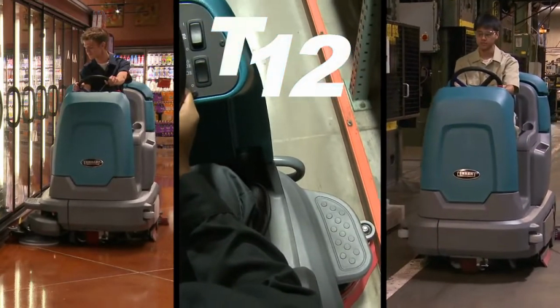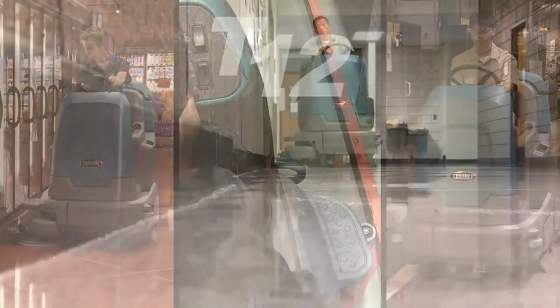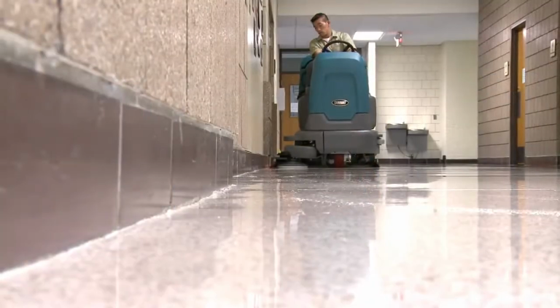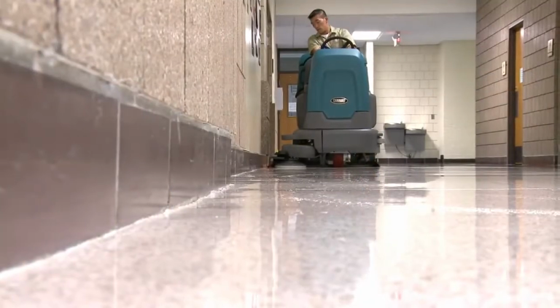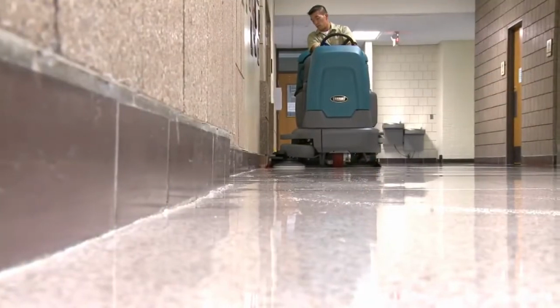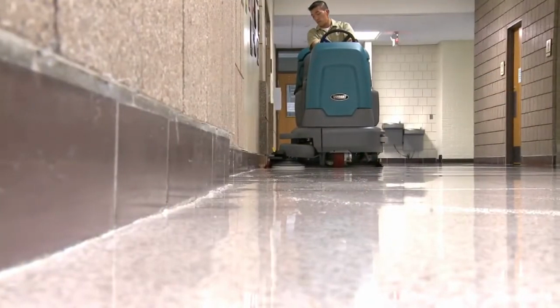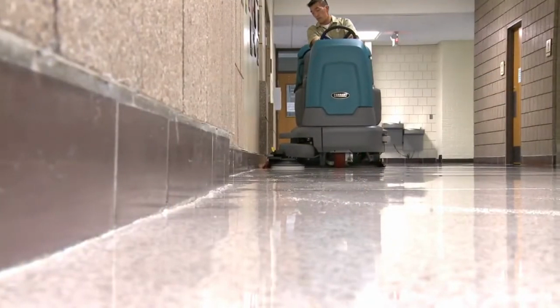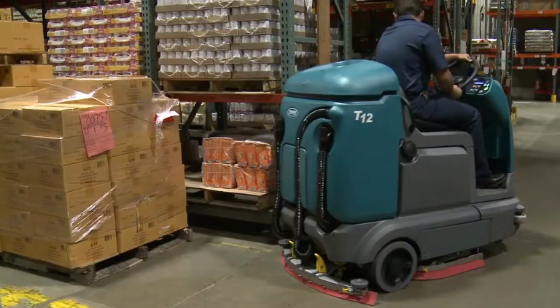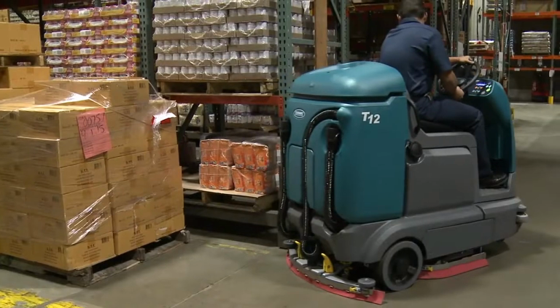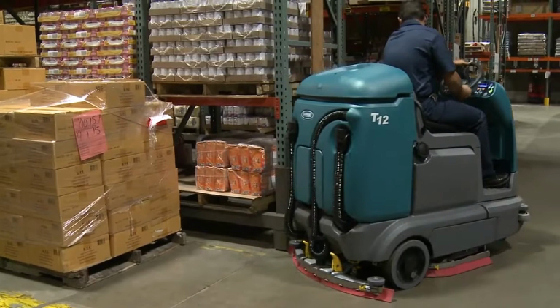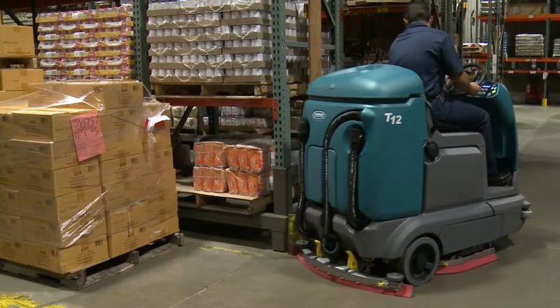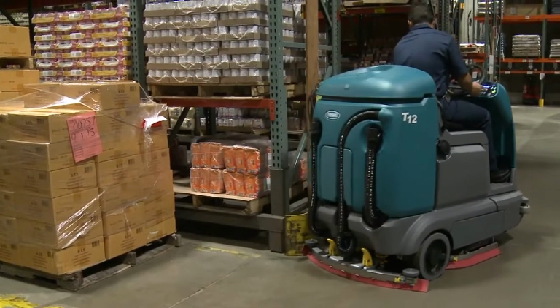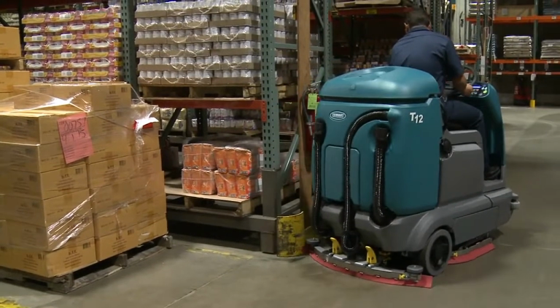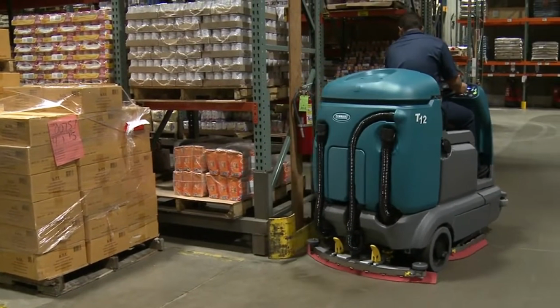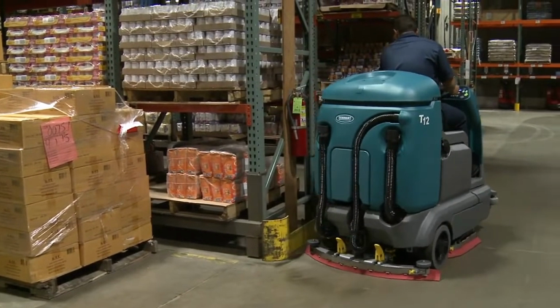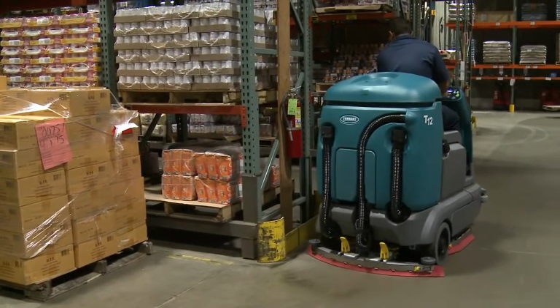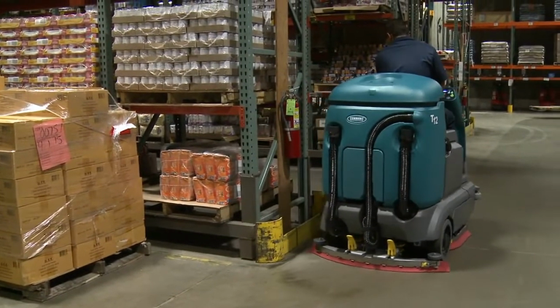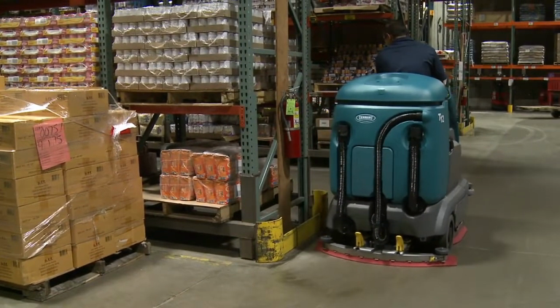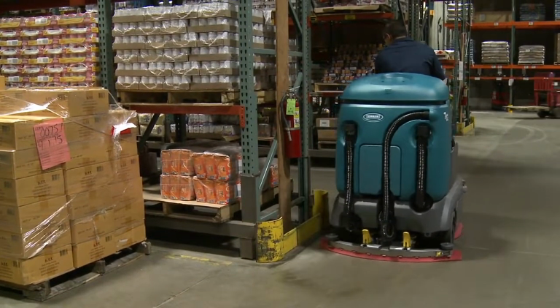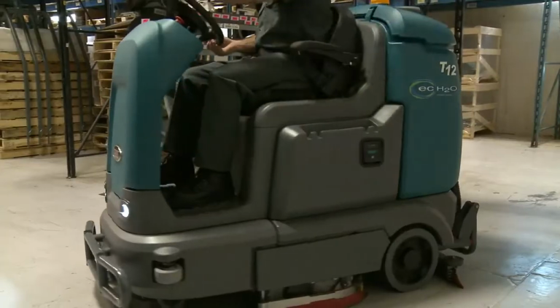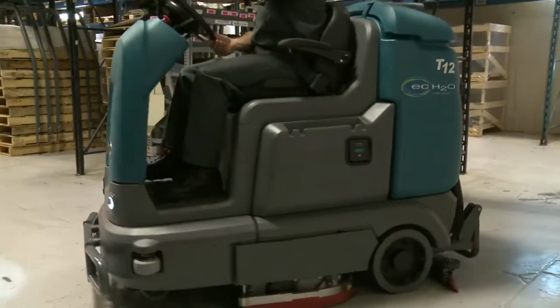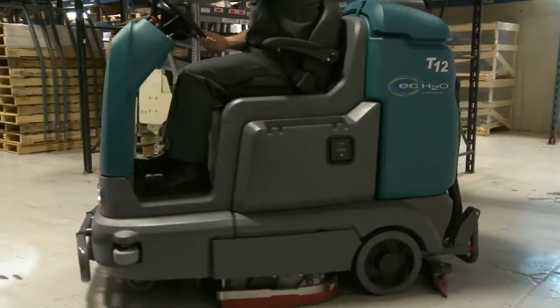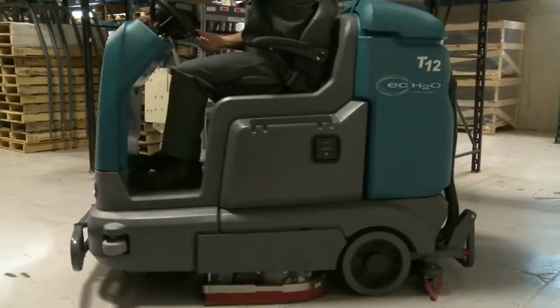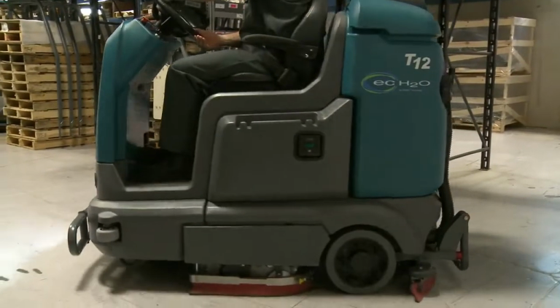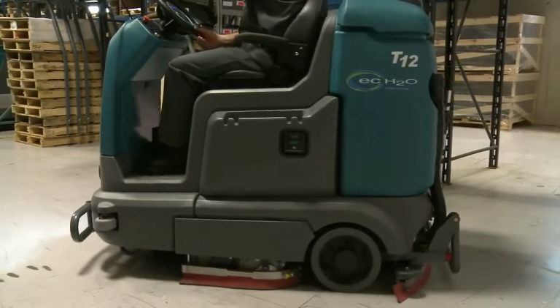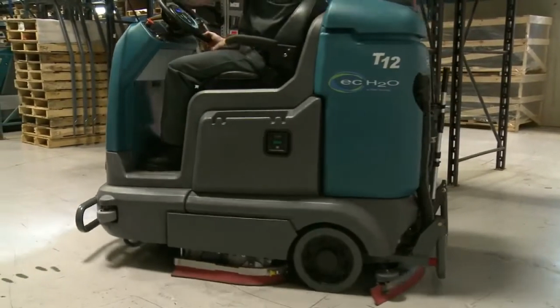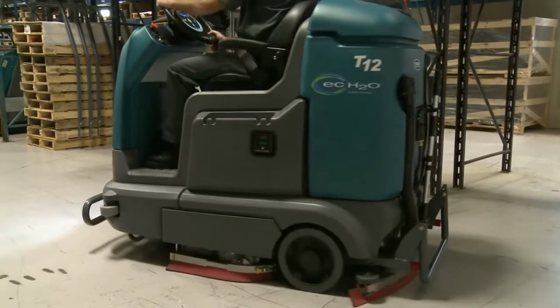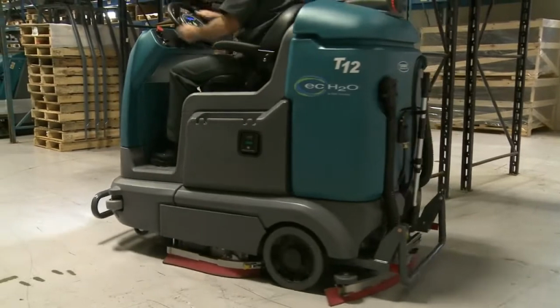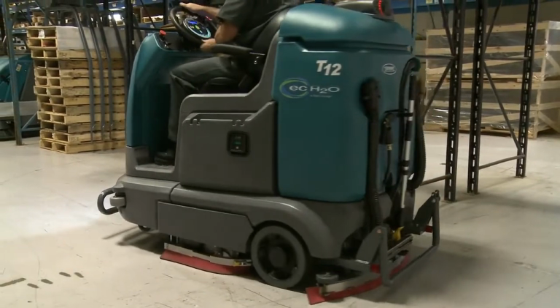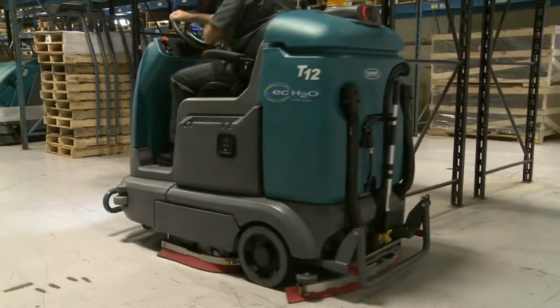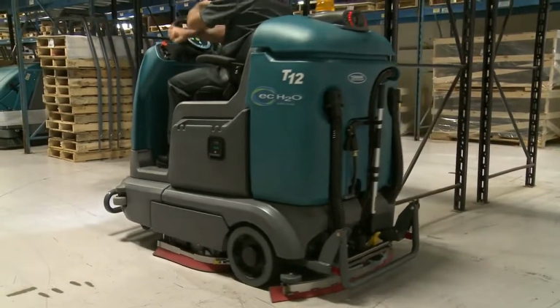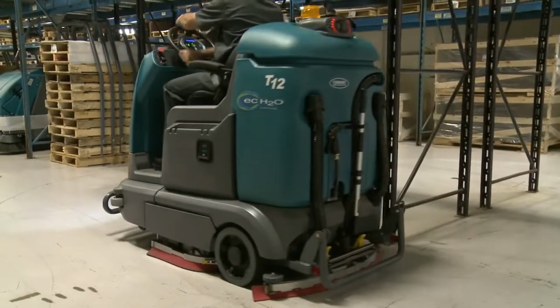Tenet's T12 Compact Rider Scrubber is durable, reliable, and utilizes innovative technology, resulting in a low cost of ownership, improving your bottom line.